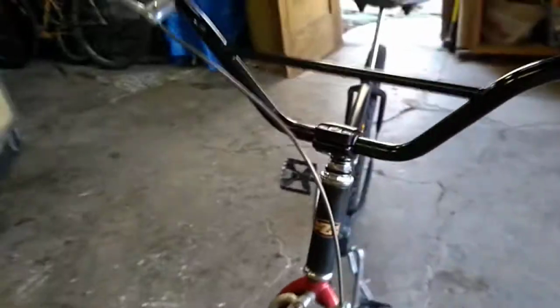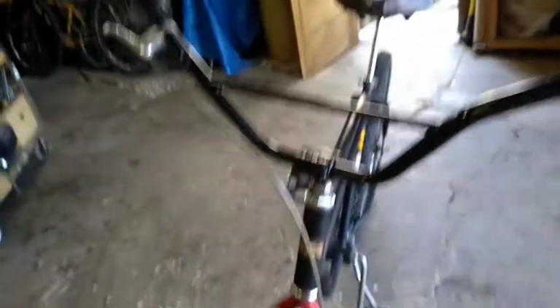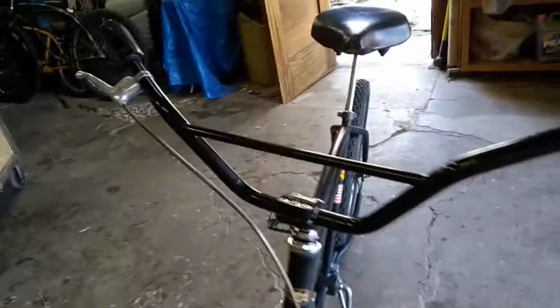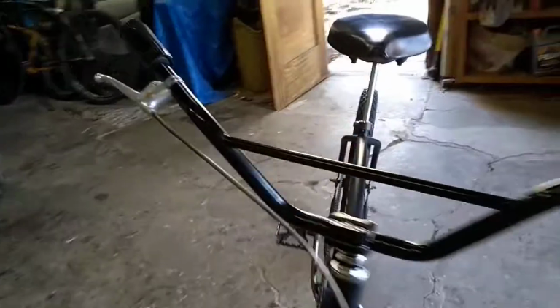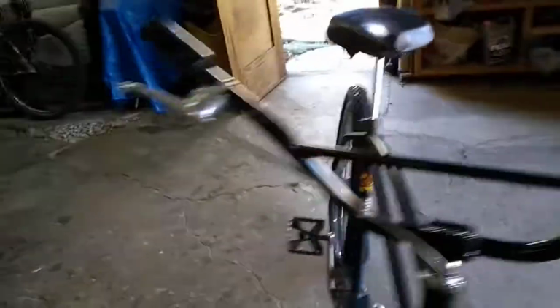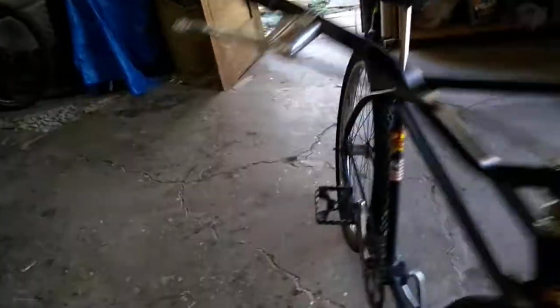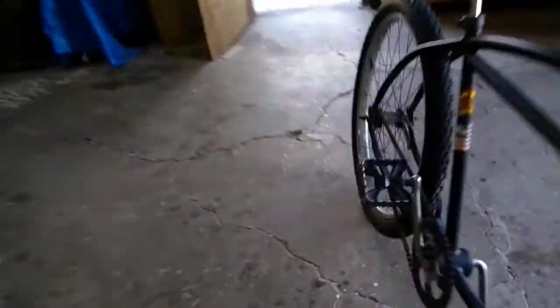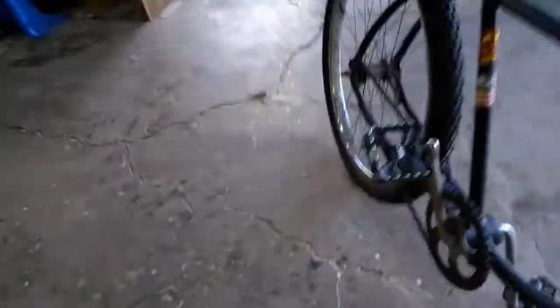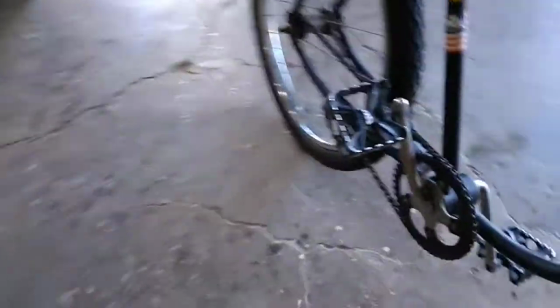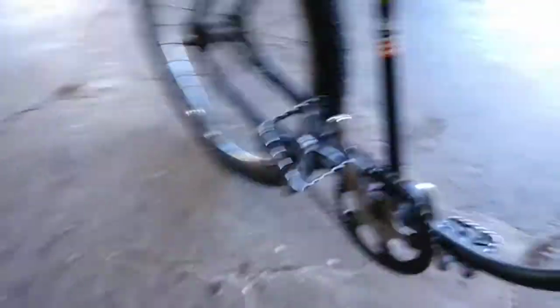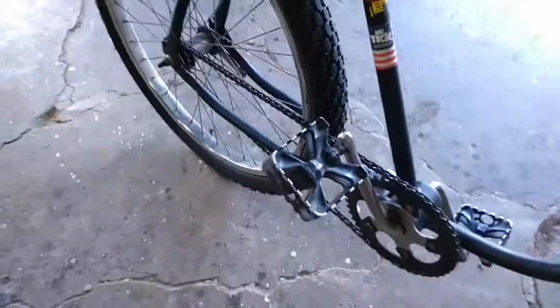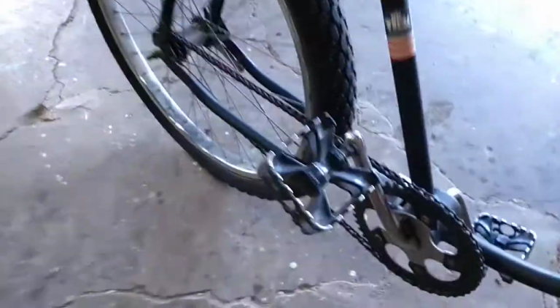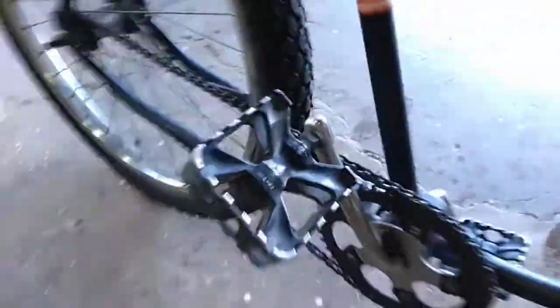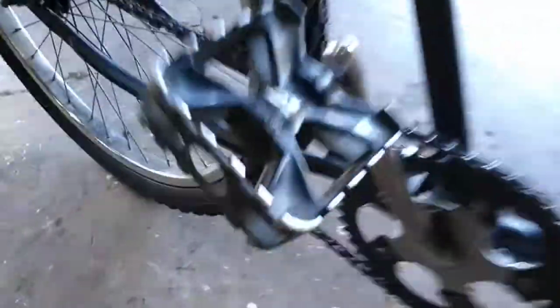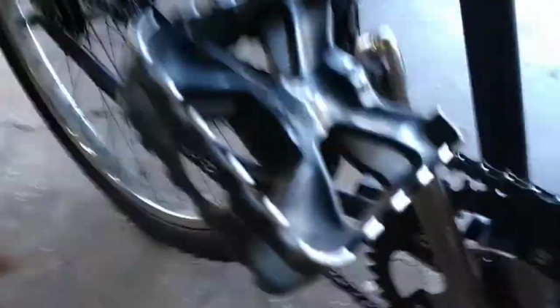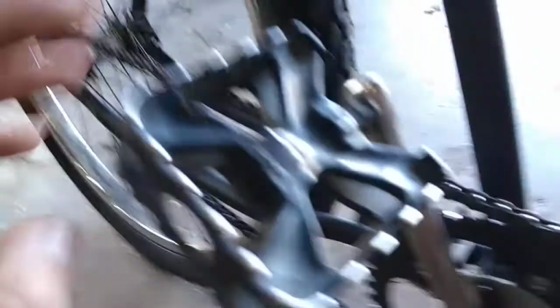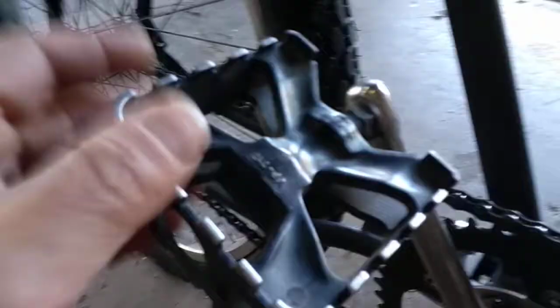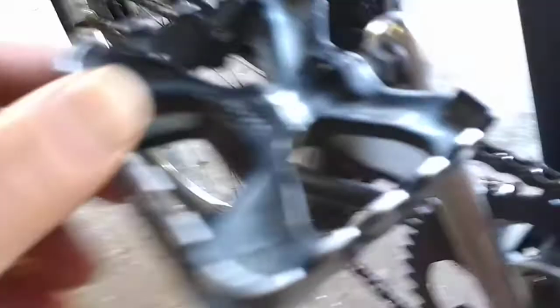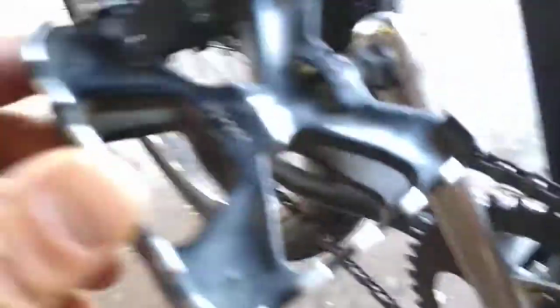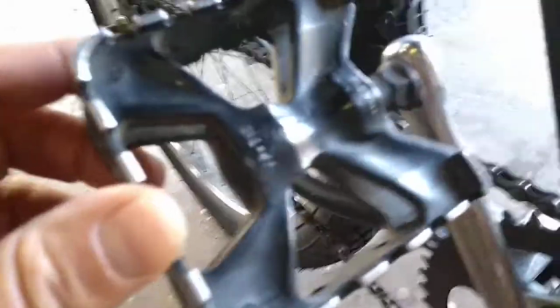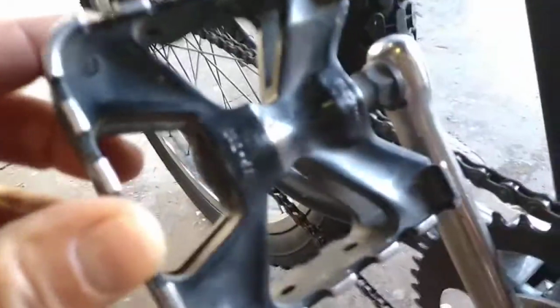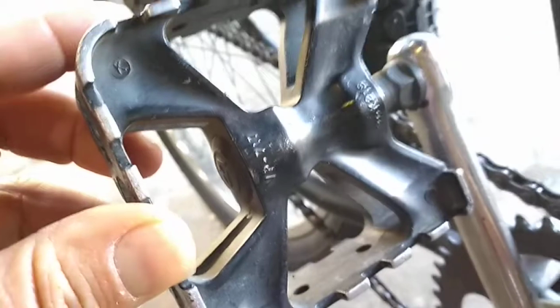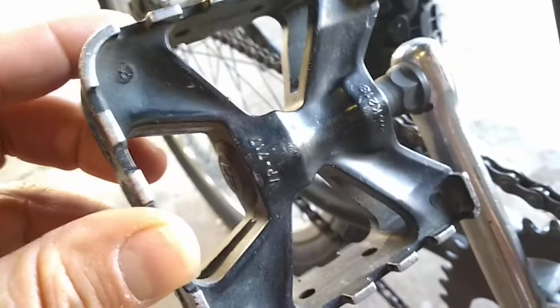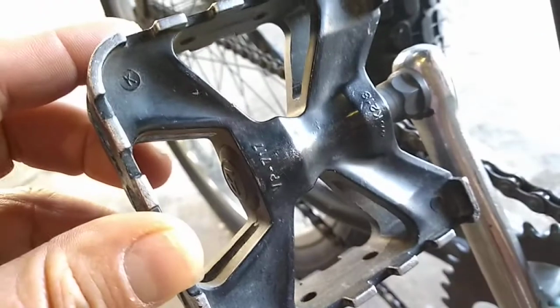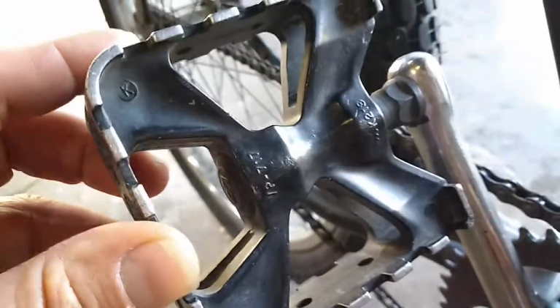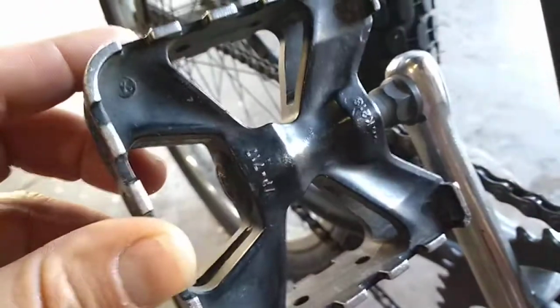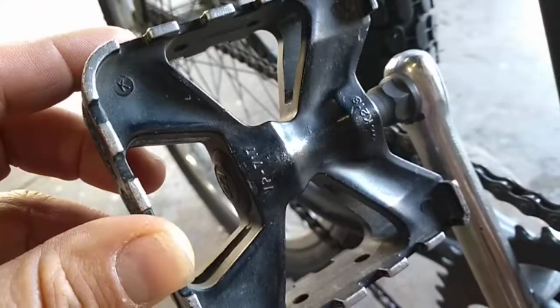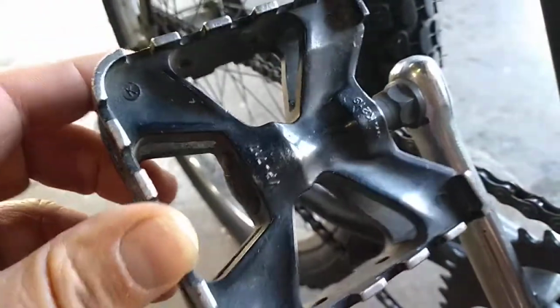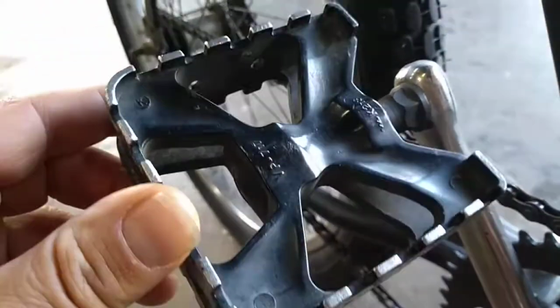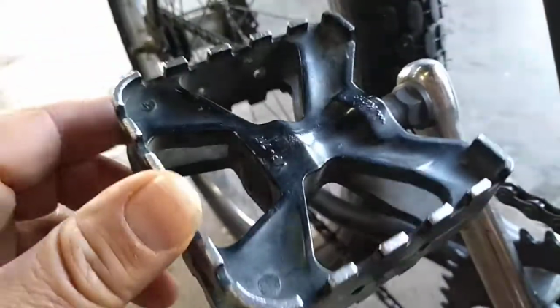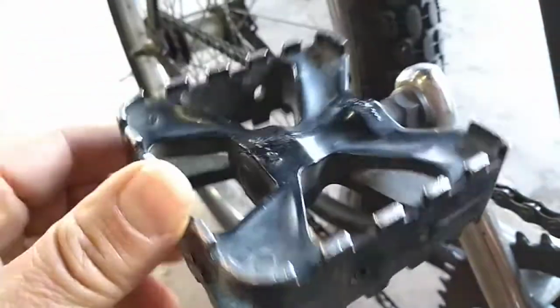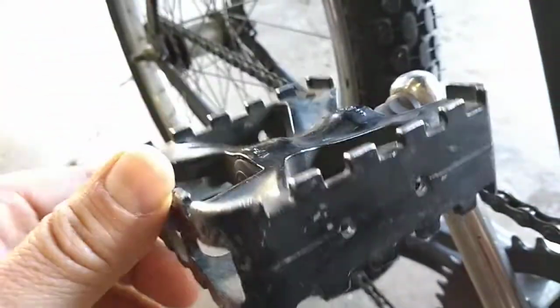These pedals are kind of cool — I'm really not sure where they're from, but they're a cast aluminum heavy-duty pedal. You're not going to break them — there's no plastic there.